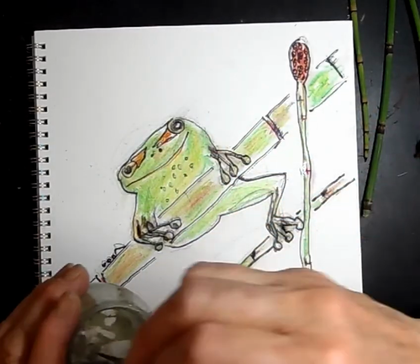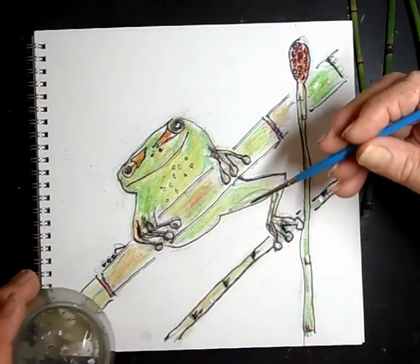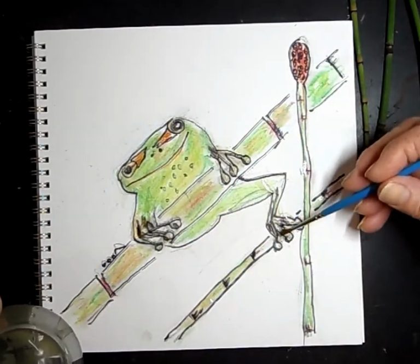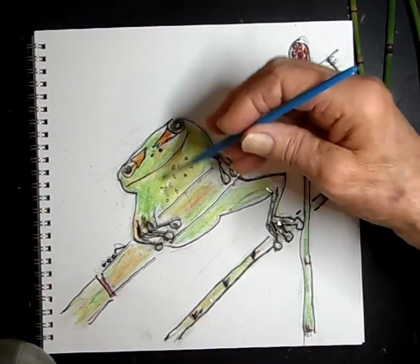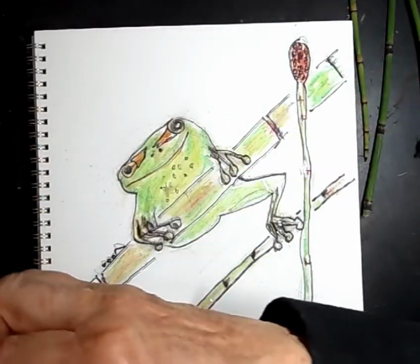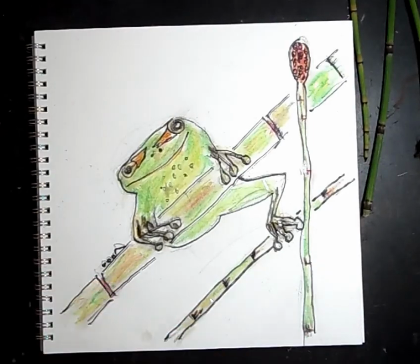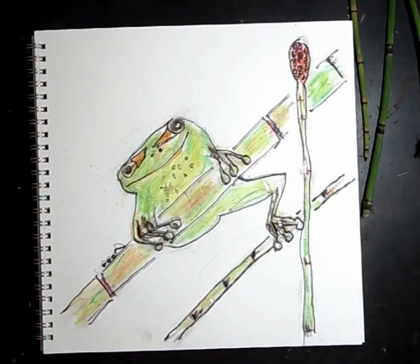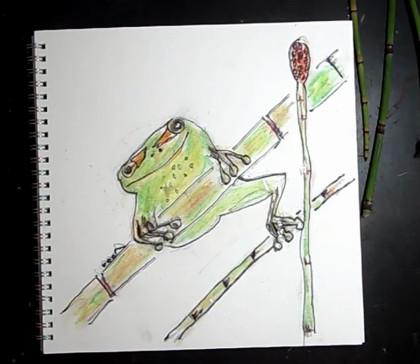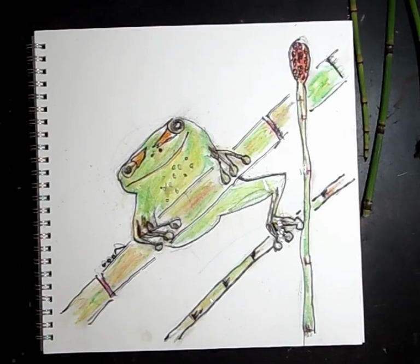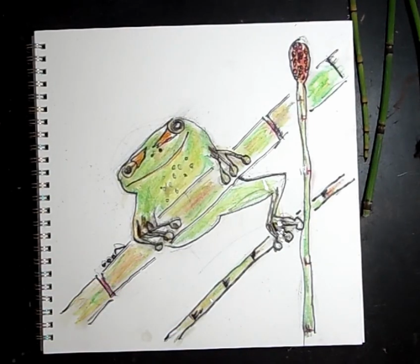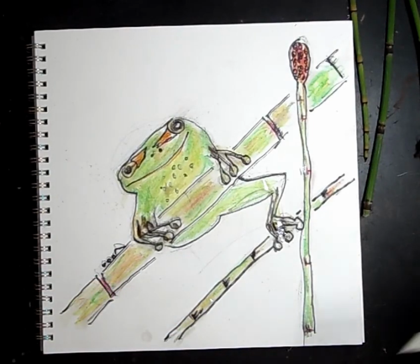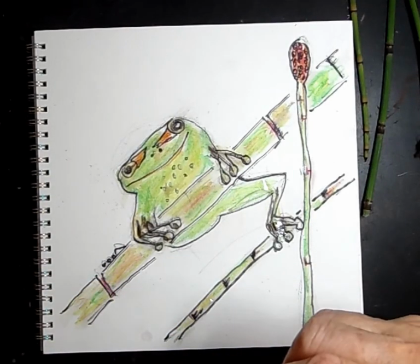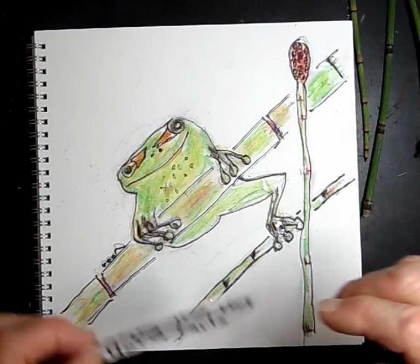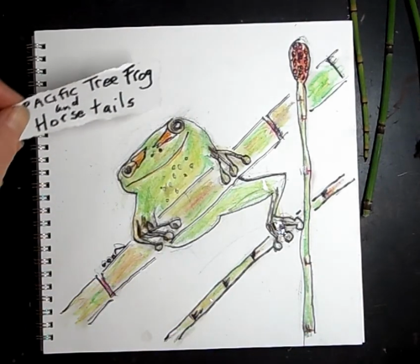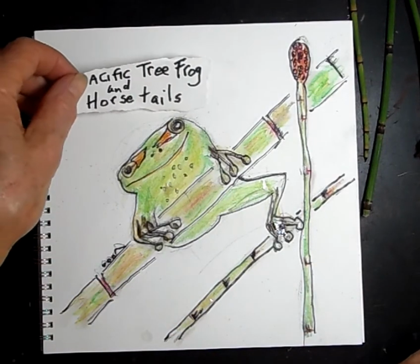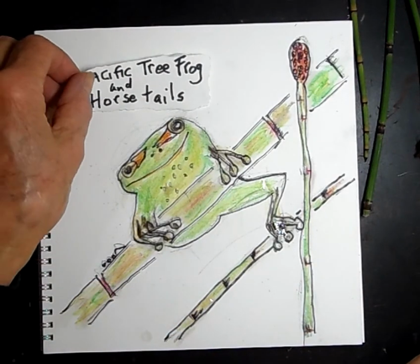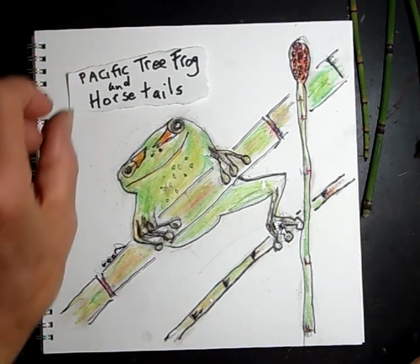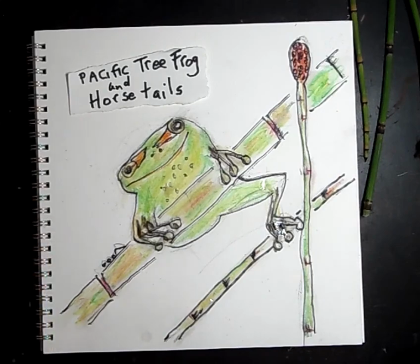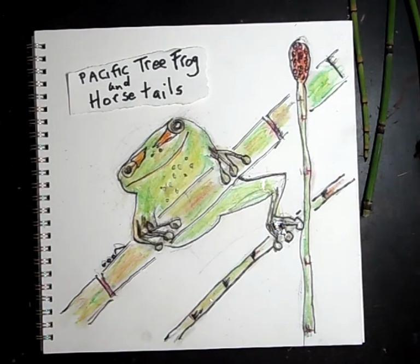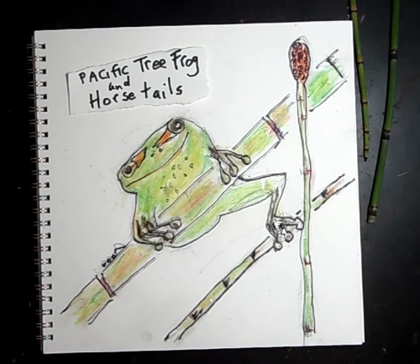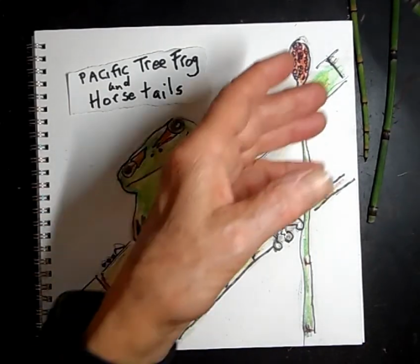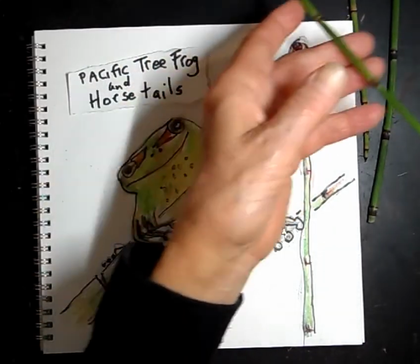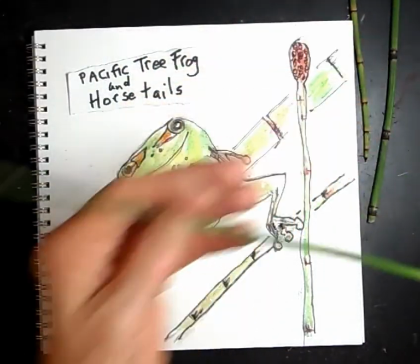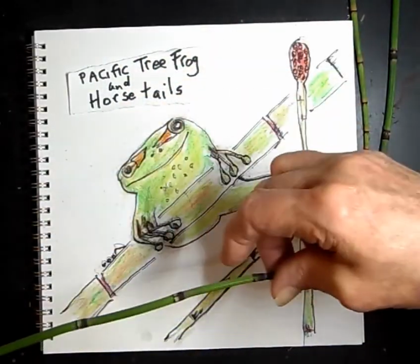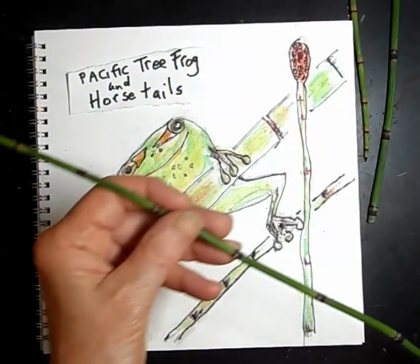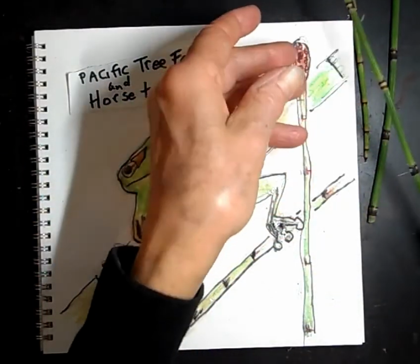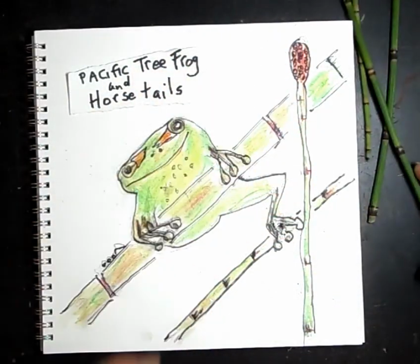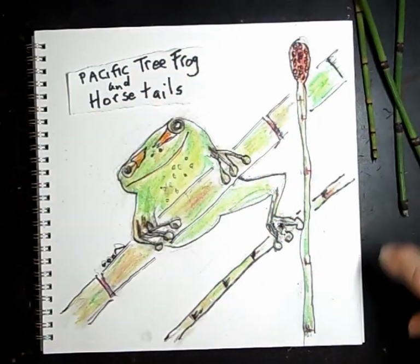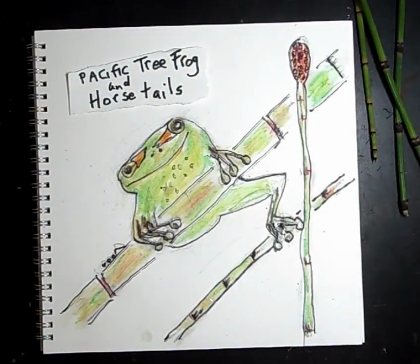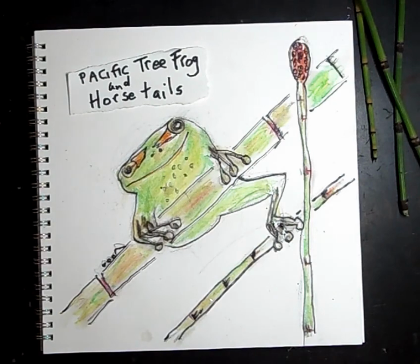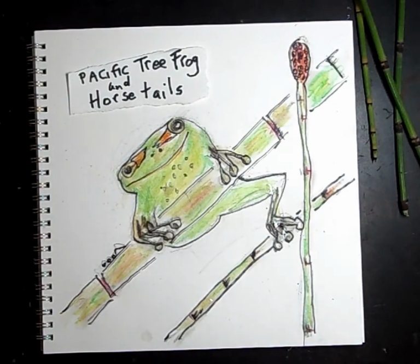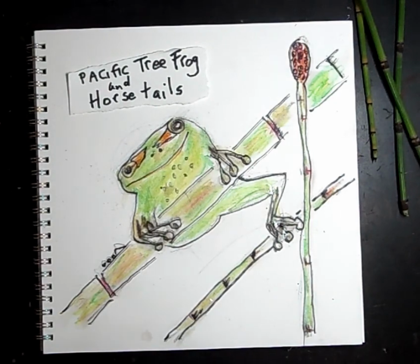These are beautiful plants — they've been there a long time, and frogs are really happy with them. Look at what you did — you did a Pacific tree frog and horsetails. Good job!